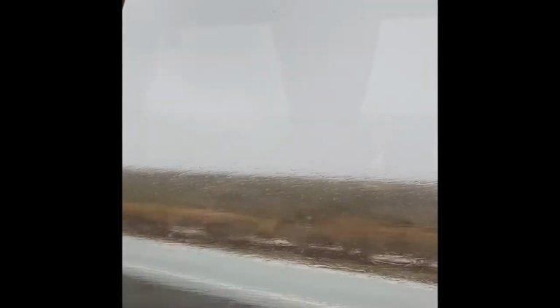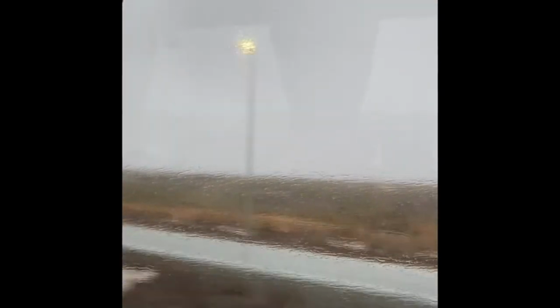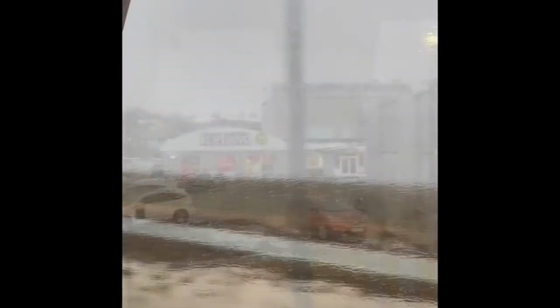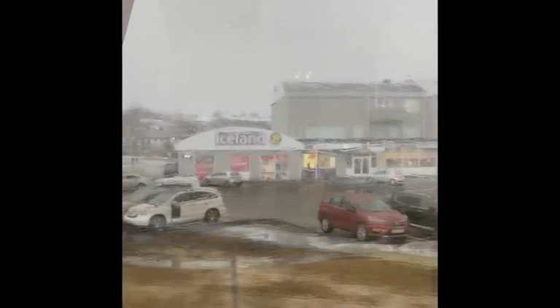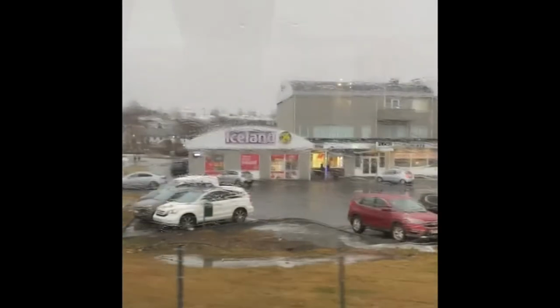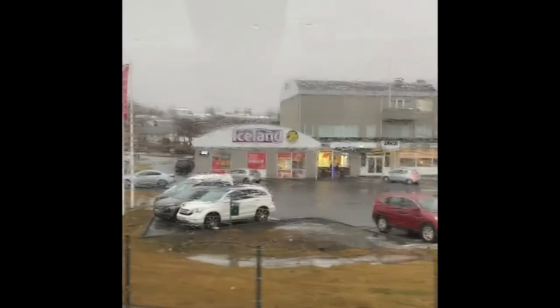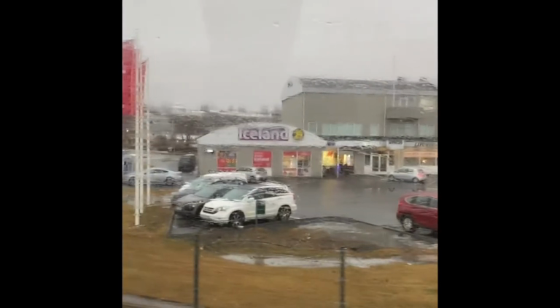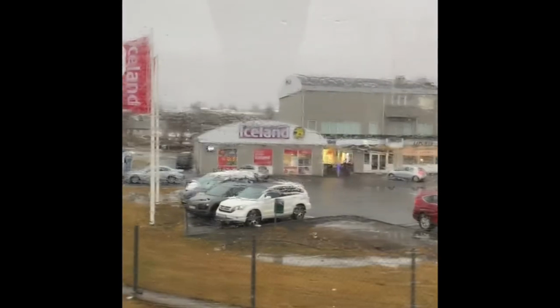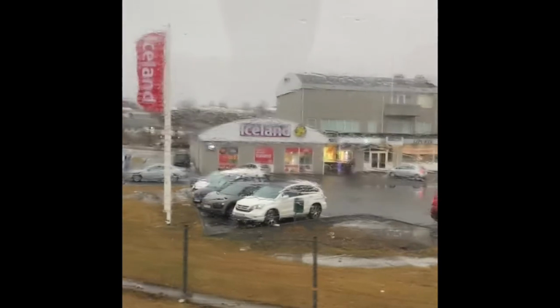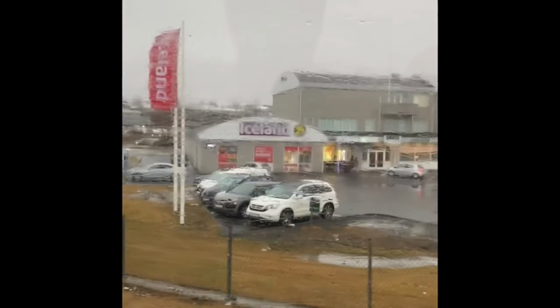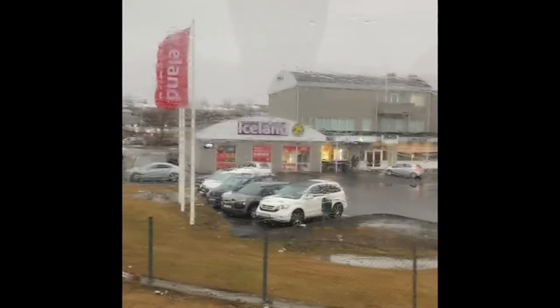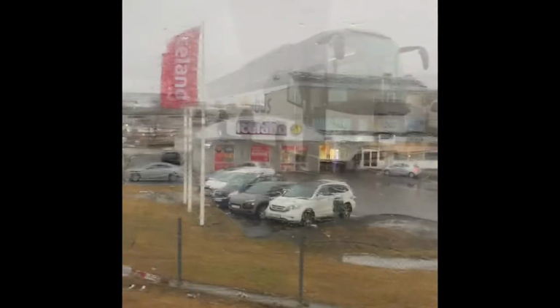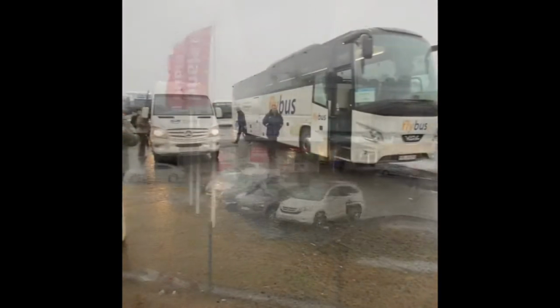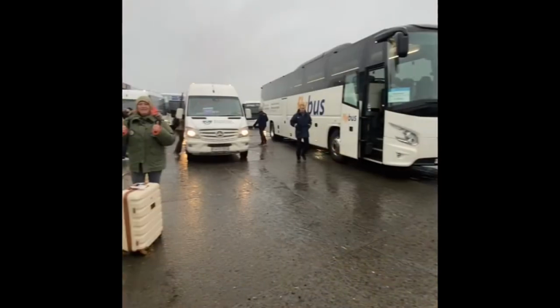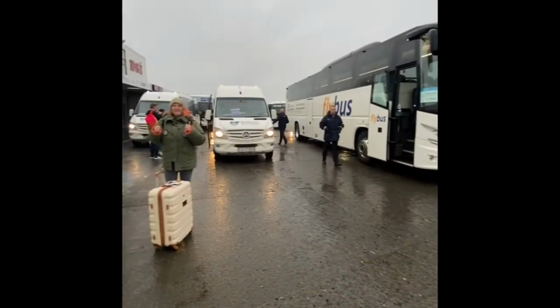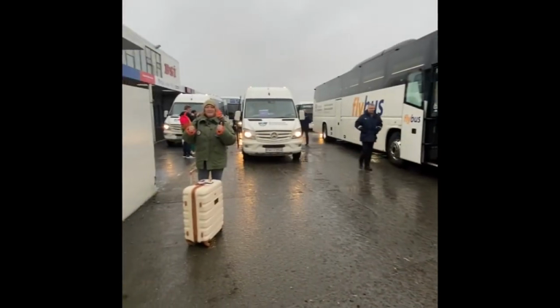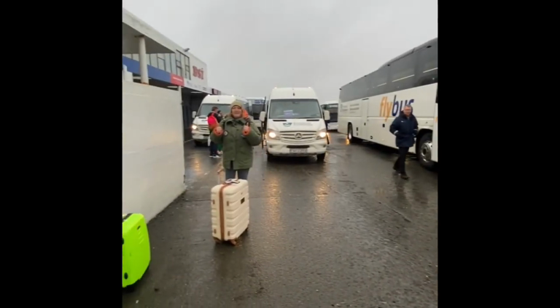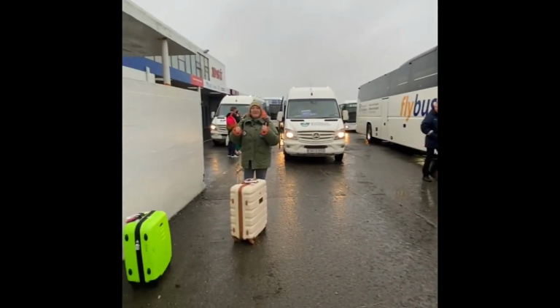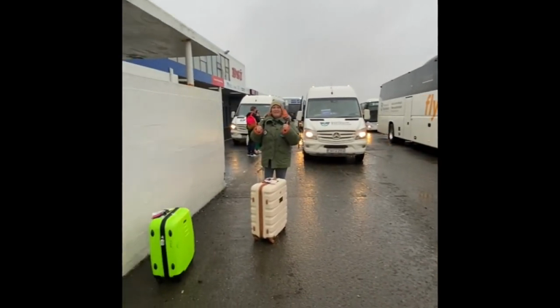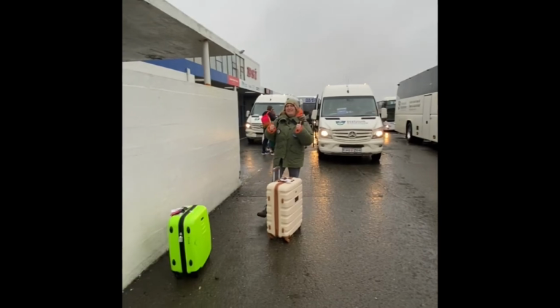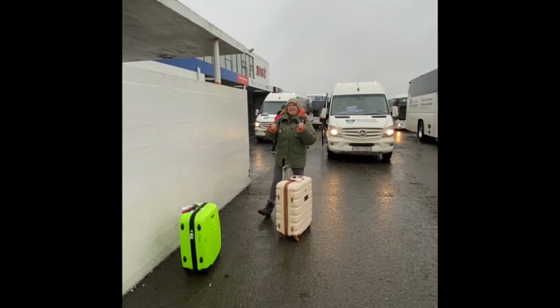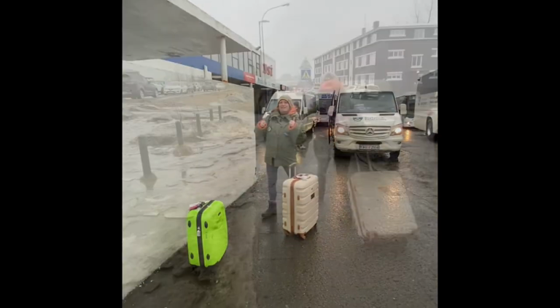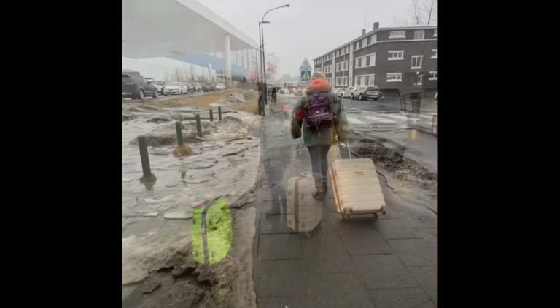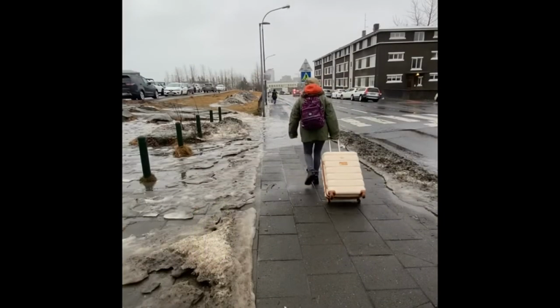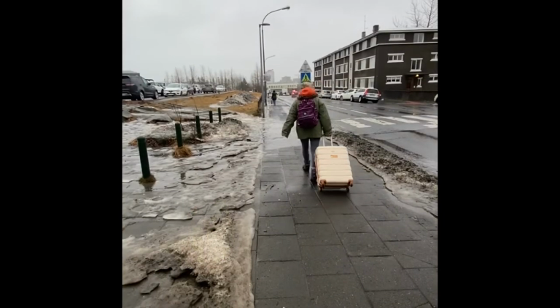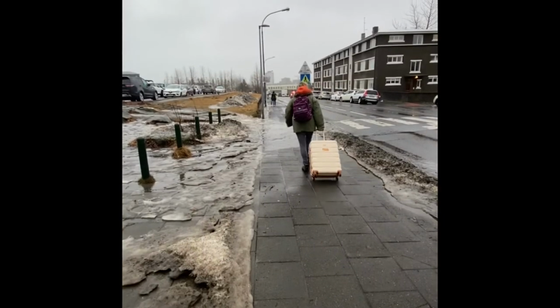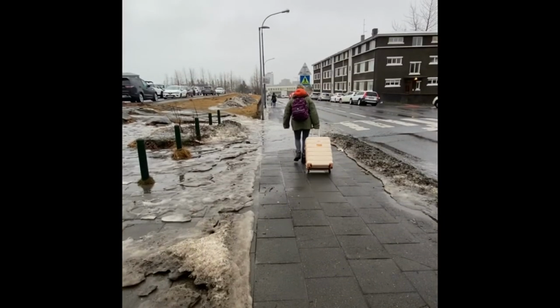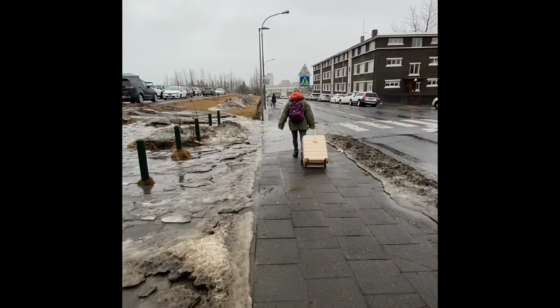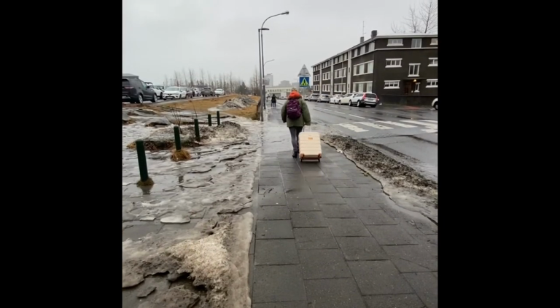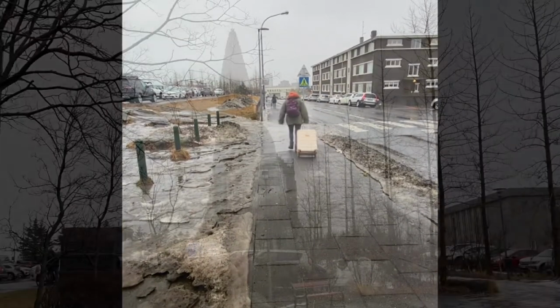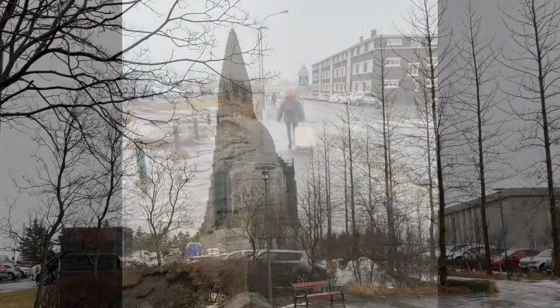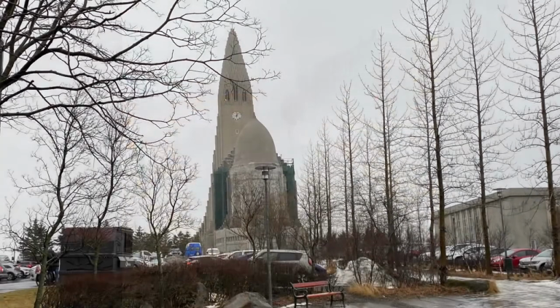It's a 45-minute ride into the city, and the bus drops you off at Reykjavik bus station. From there it's a short walk into downtown Reykjavik, where all the hotels and bars are located.